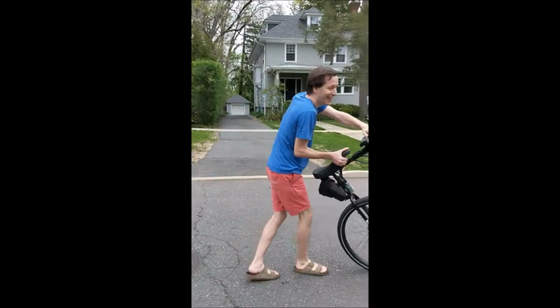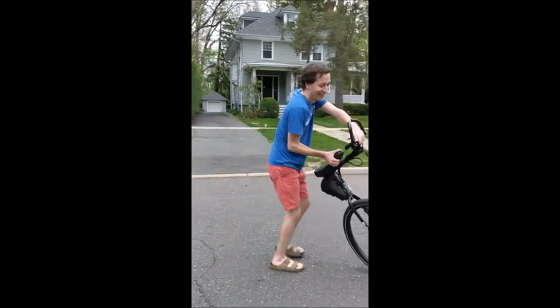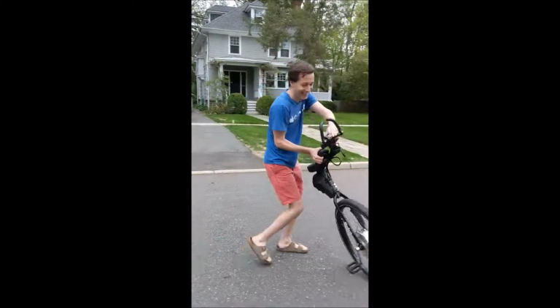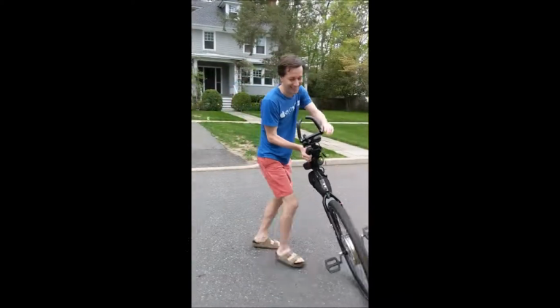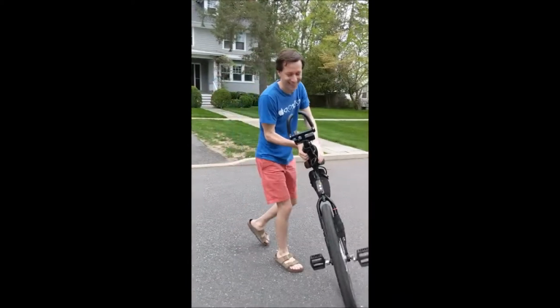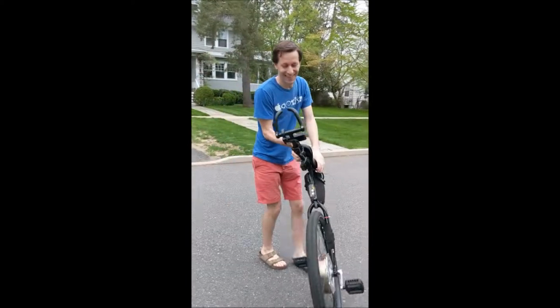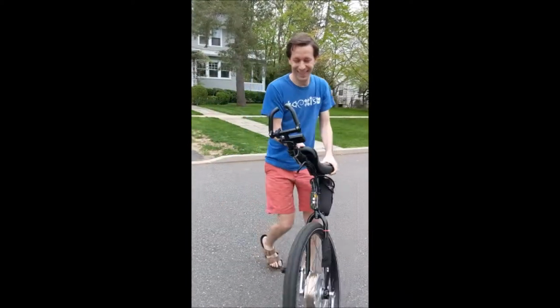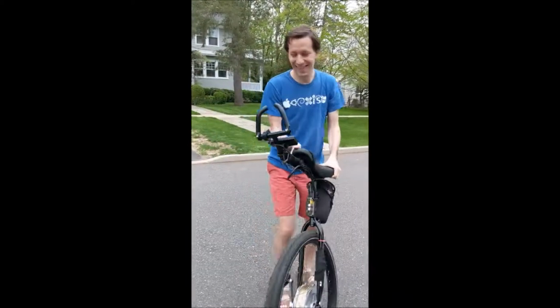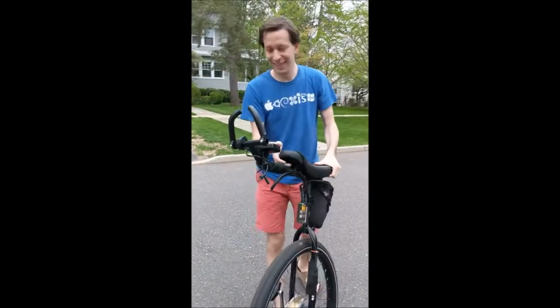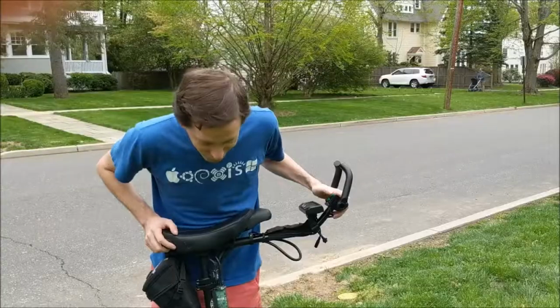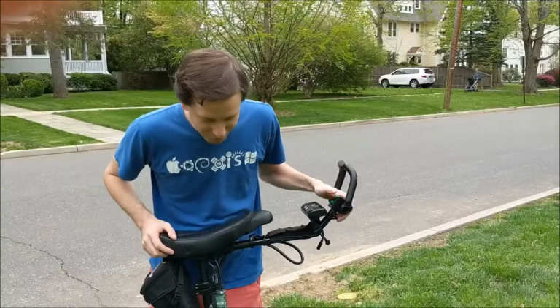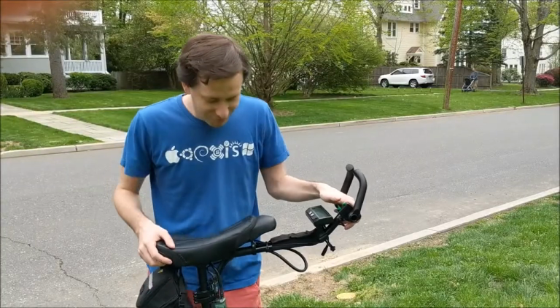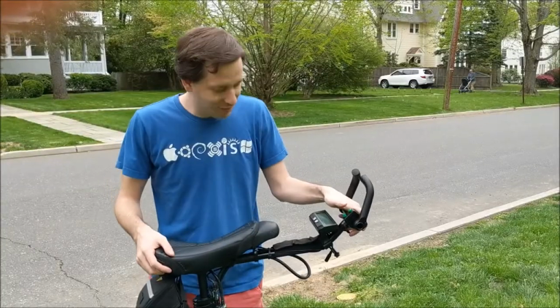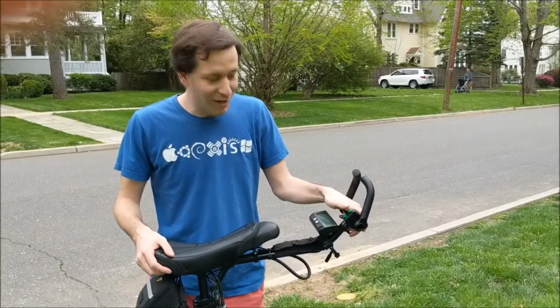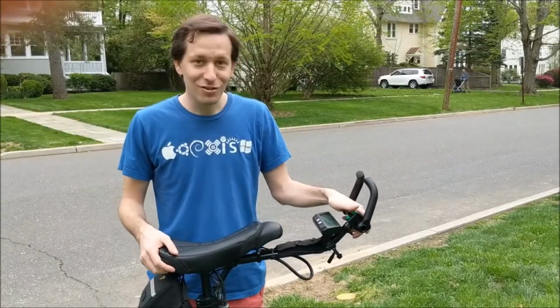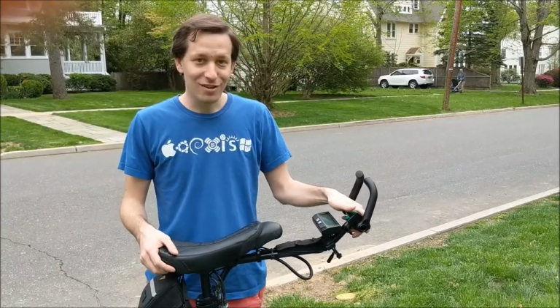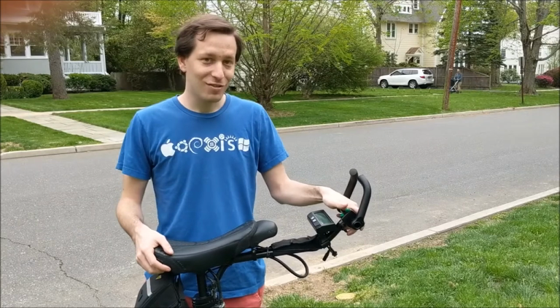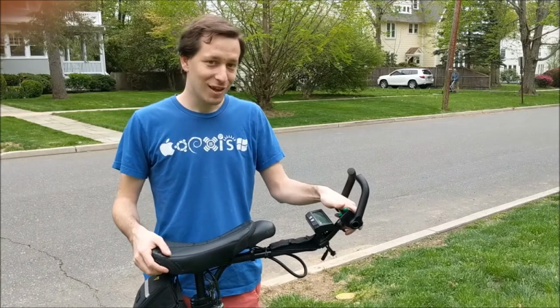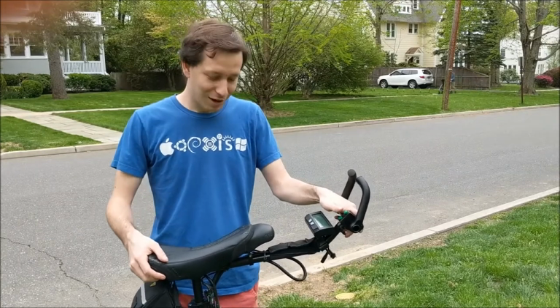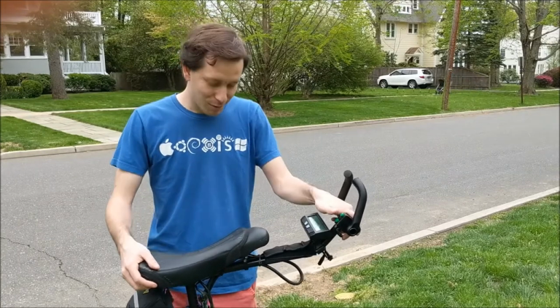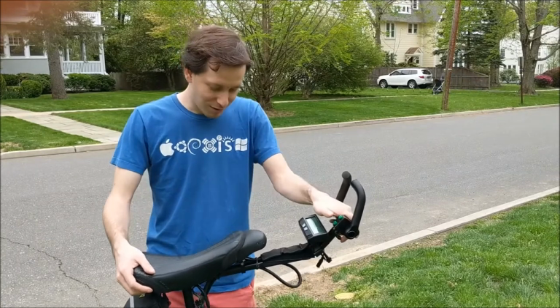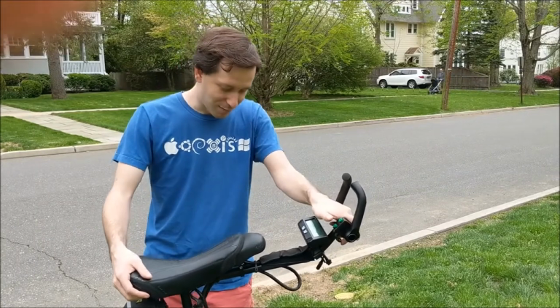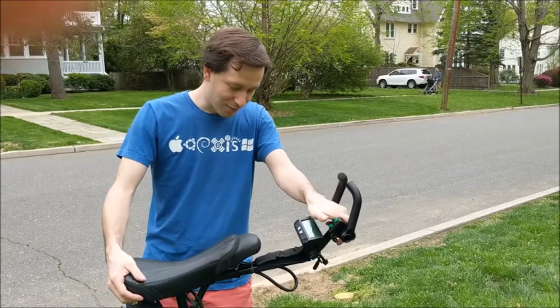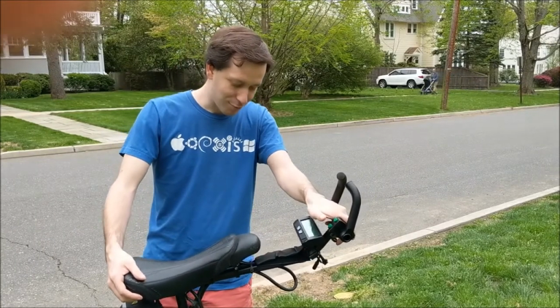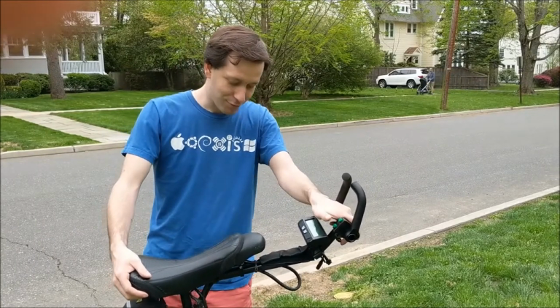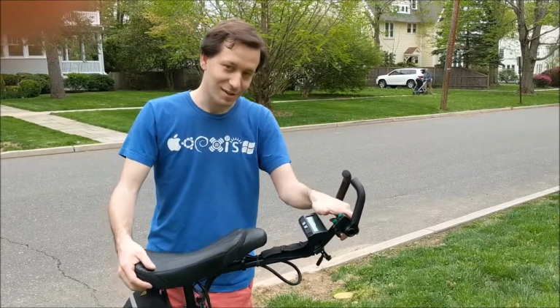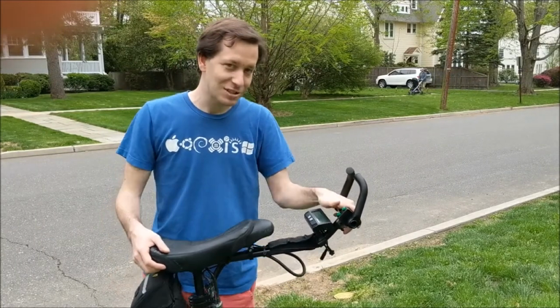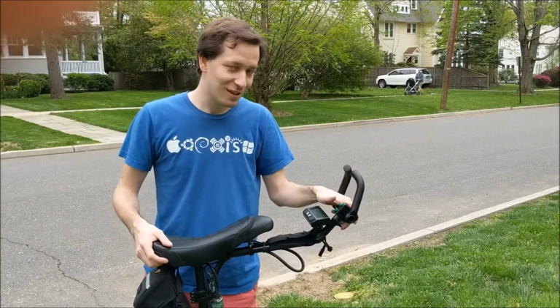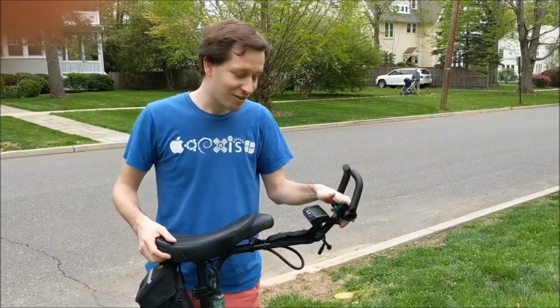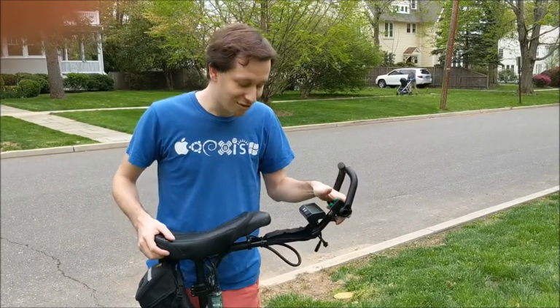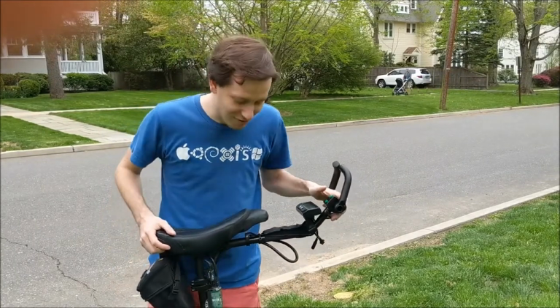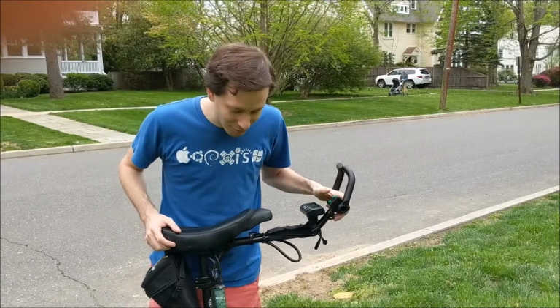He stopped it, good job. So this is my electric assist unicycle that I built, and it's based off of Grin Technologies' electric assist unicycle.